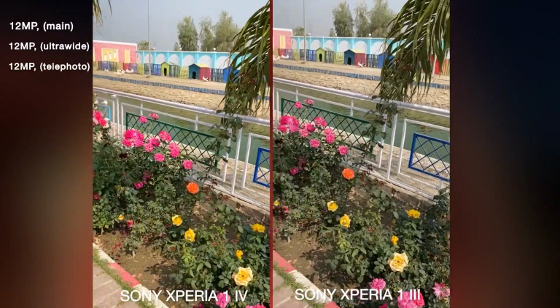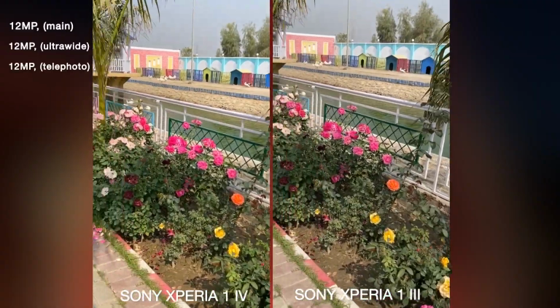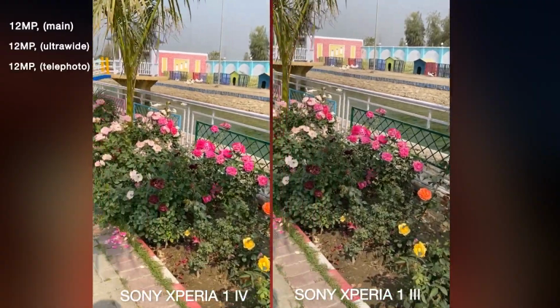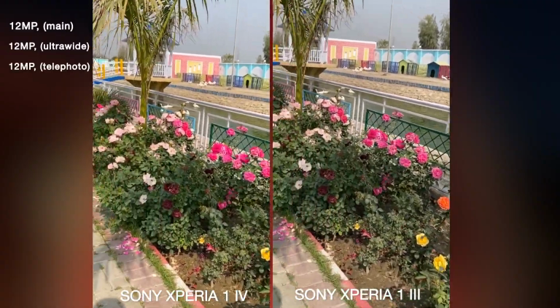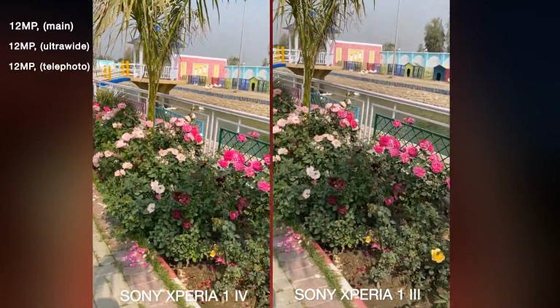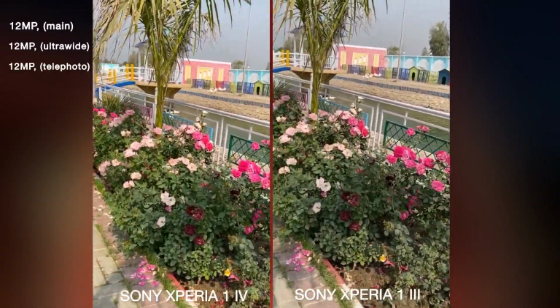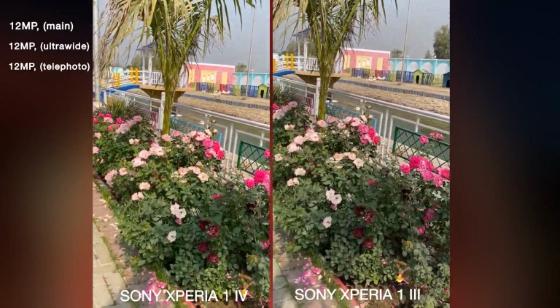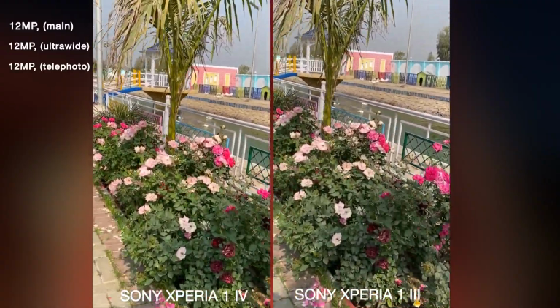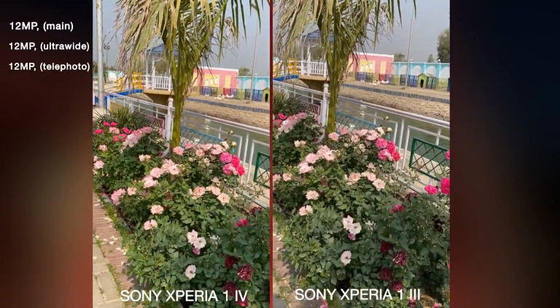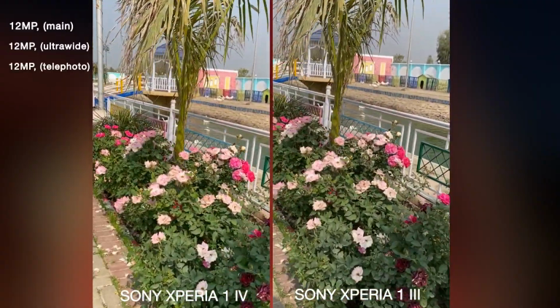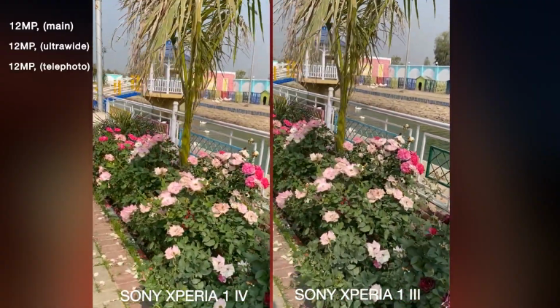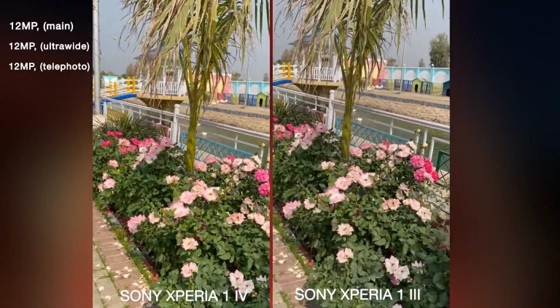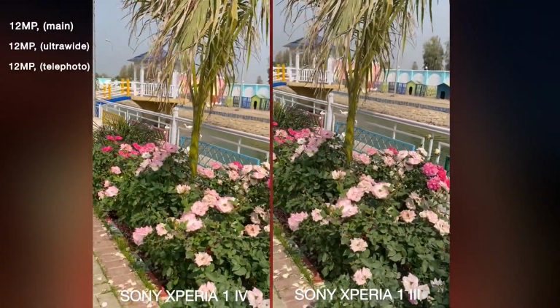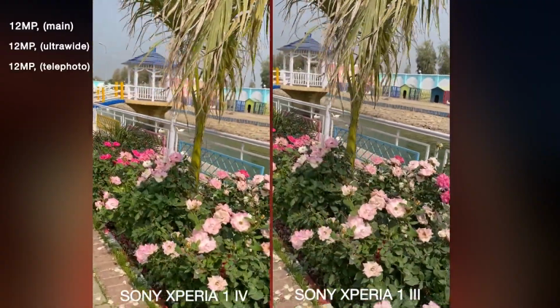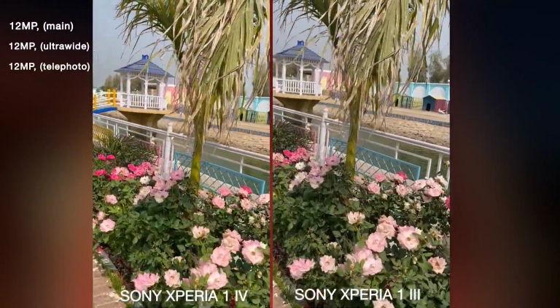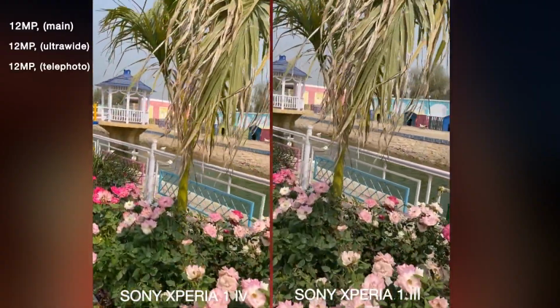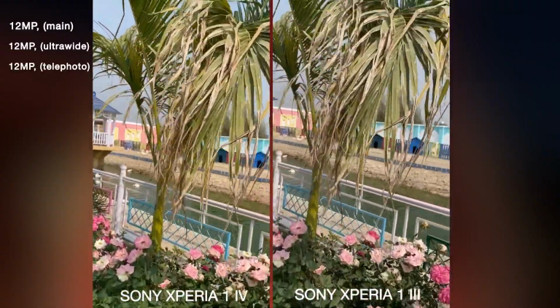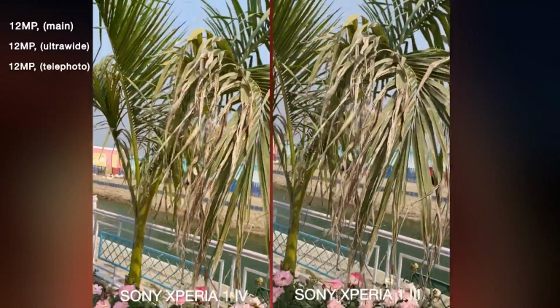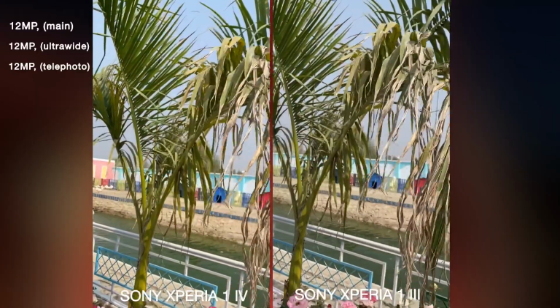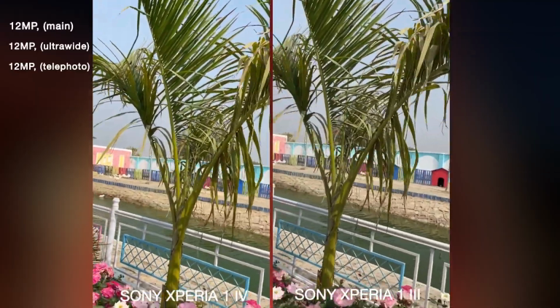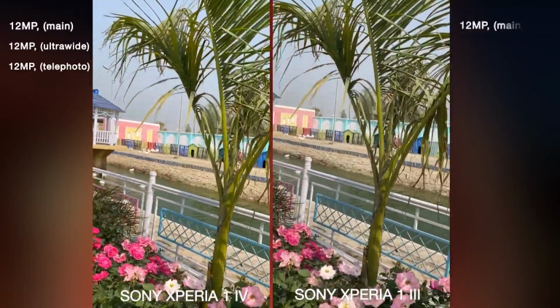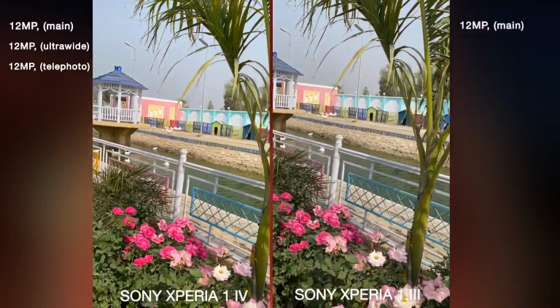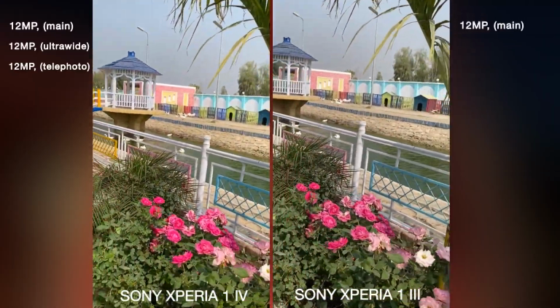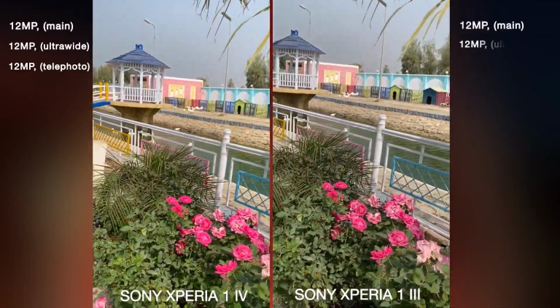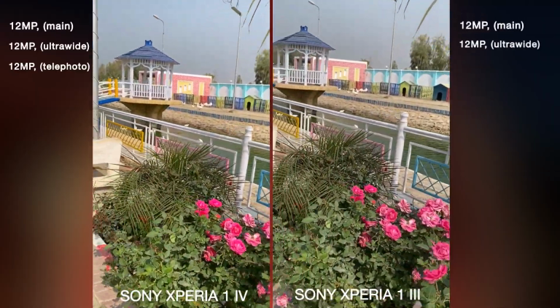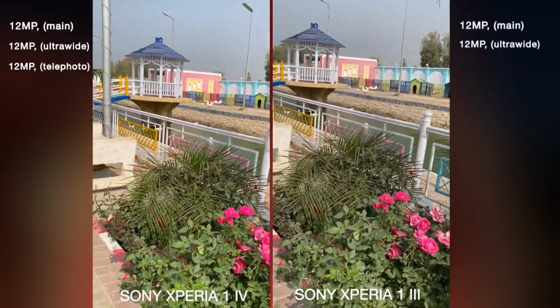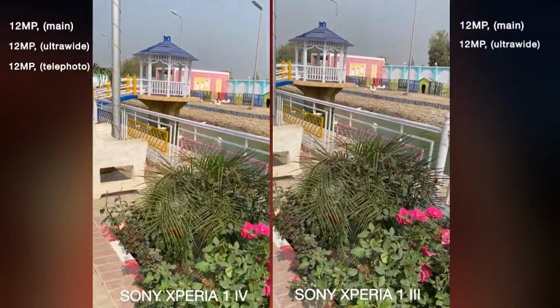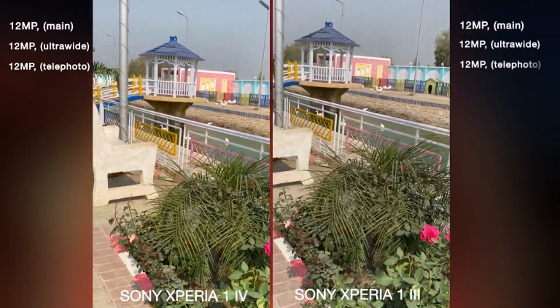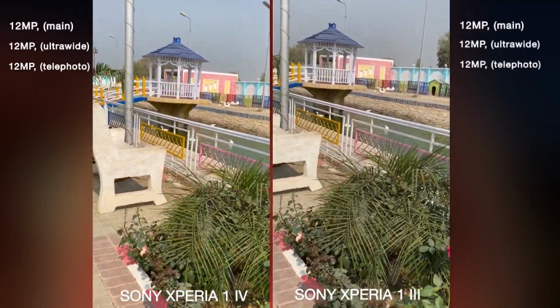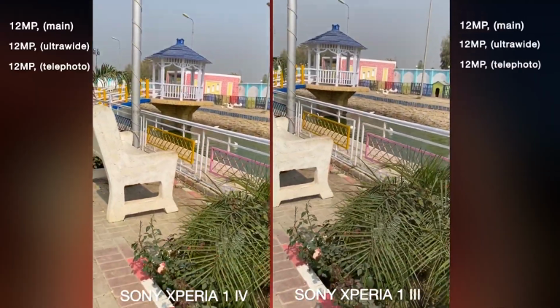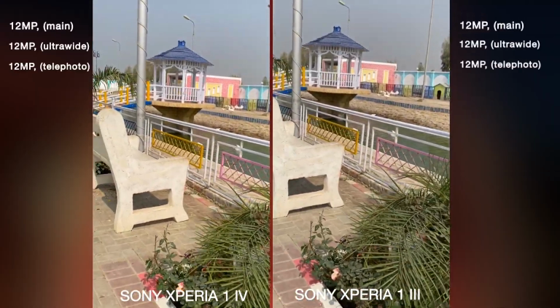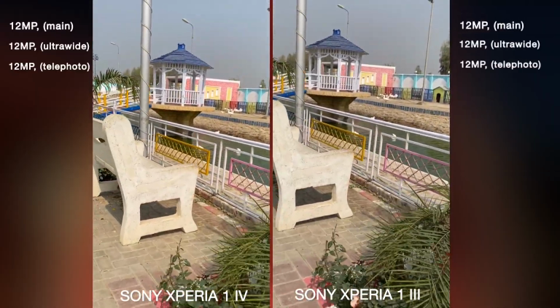On the other side, the Sony Xperia 1 Mark III also has three 12 megapixel cameras on the back: a 12 megapixel main camera, 12 megapixel ultrawide camera, and a 12 megapixel telephoto camera.